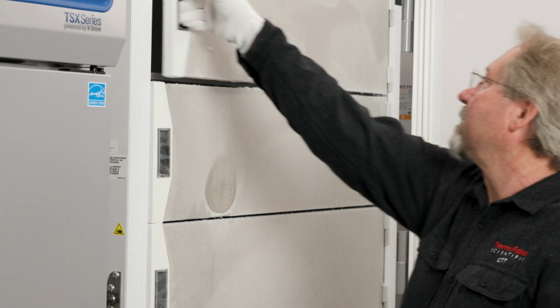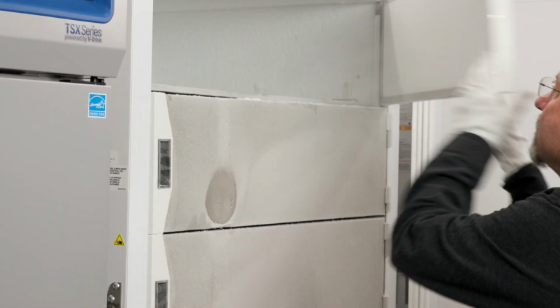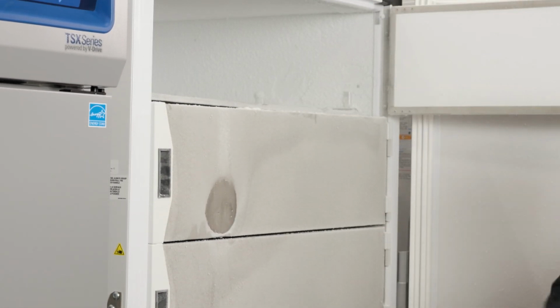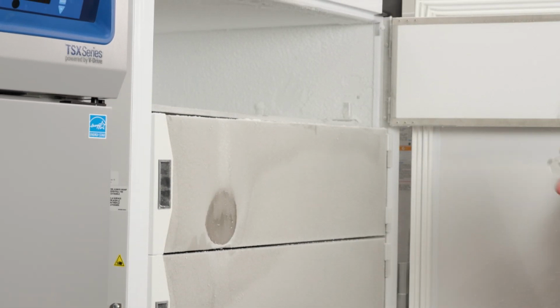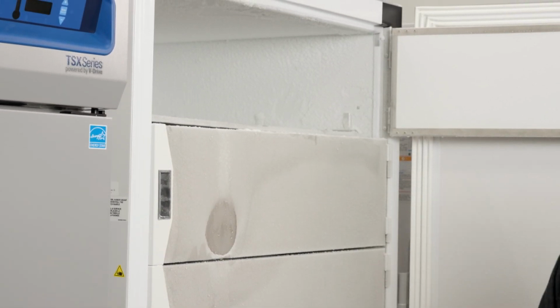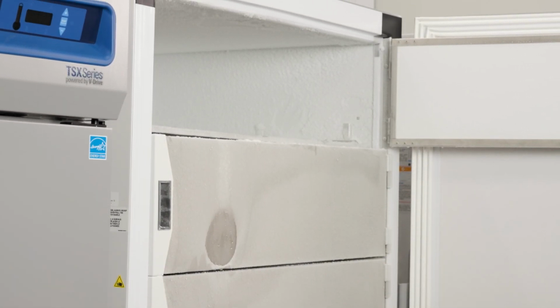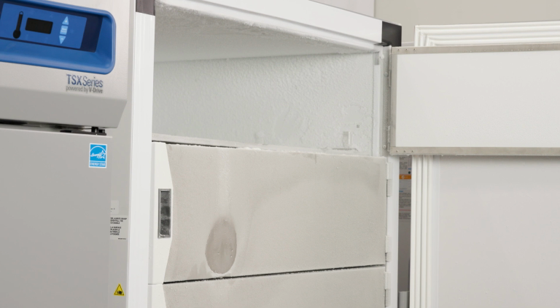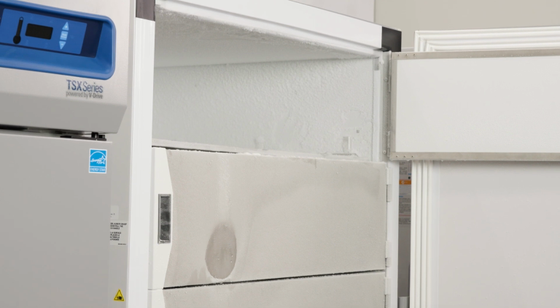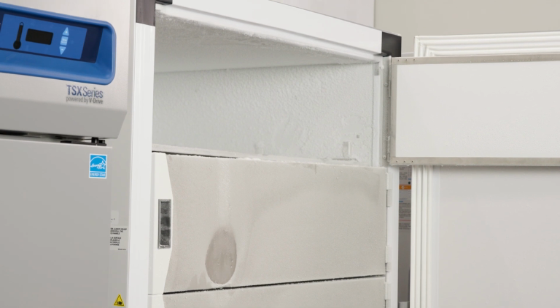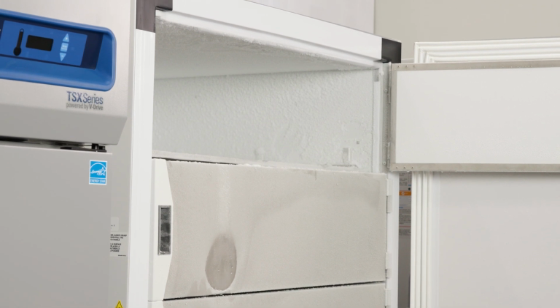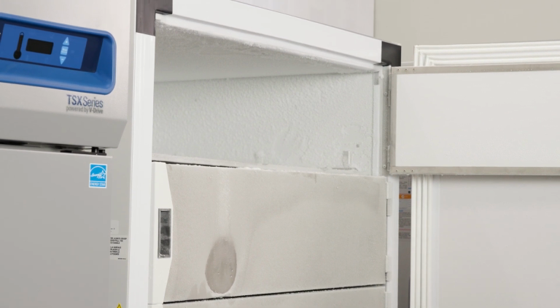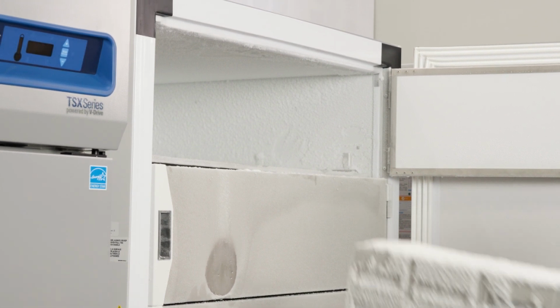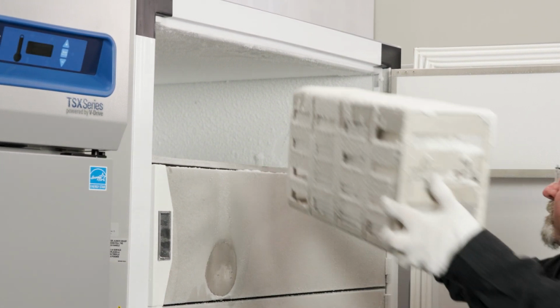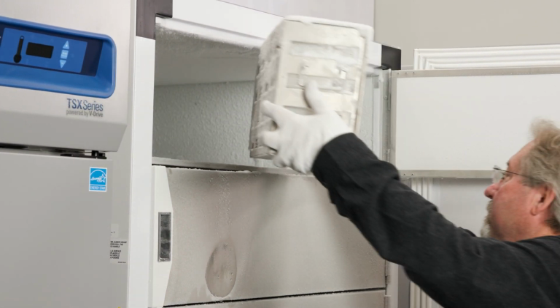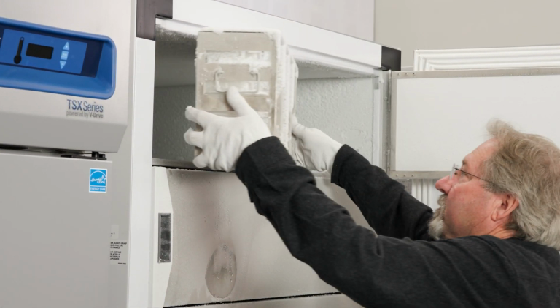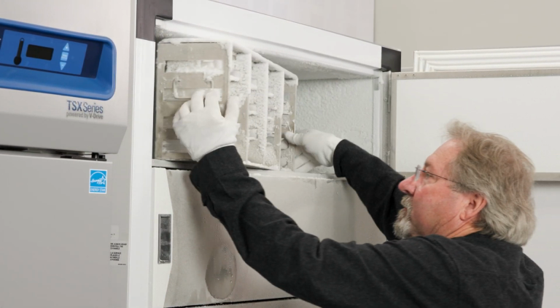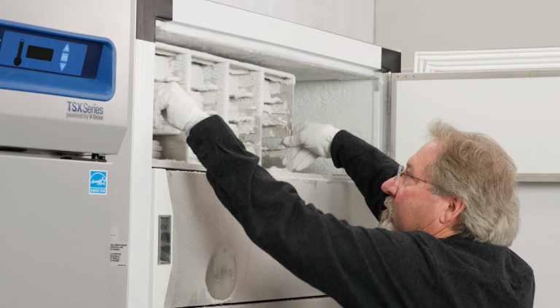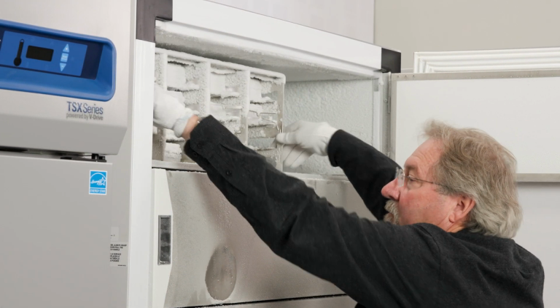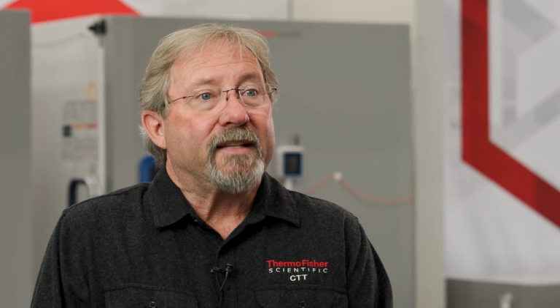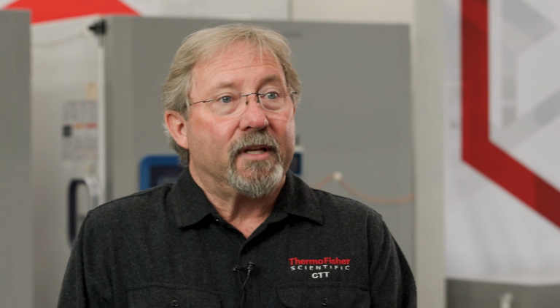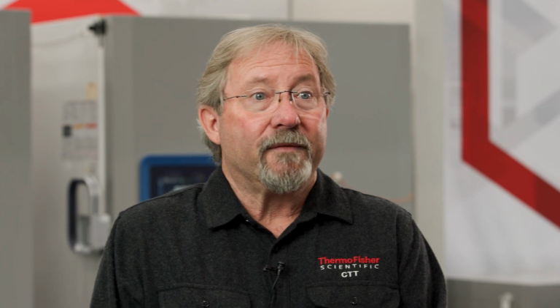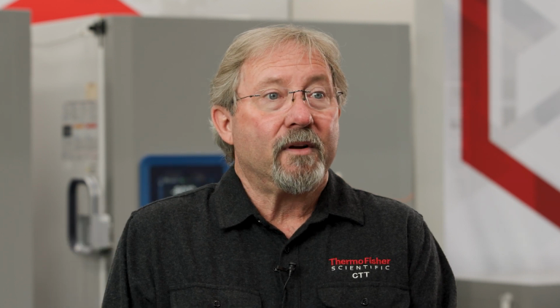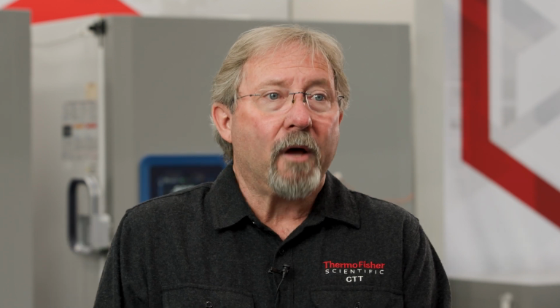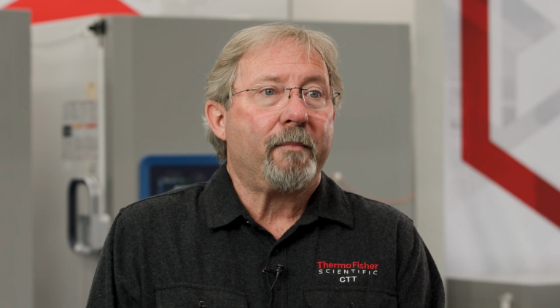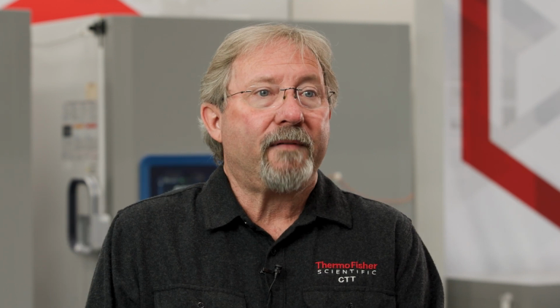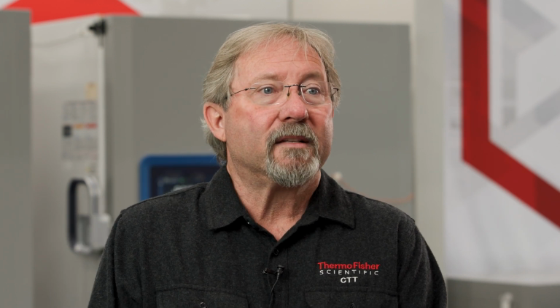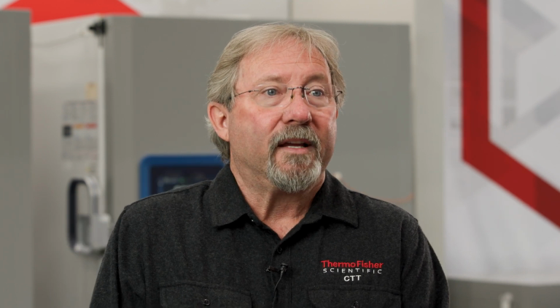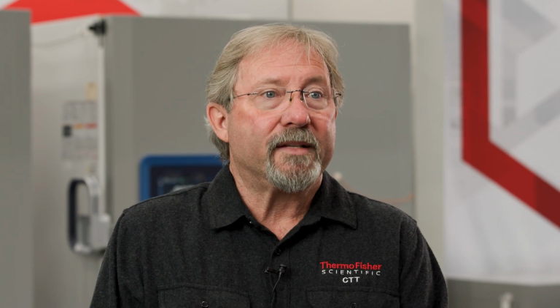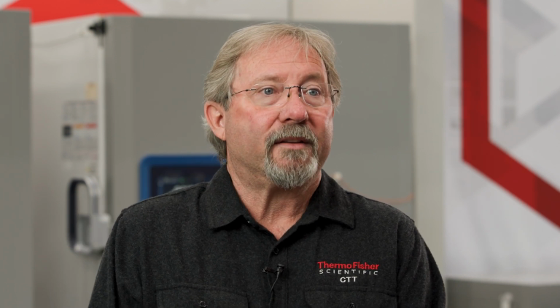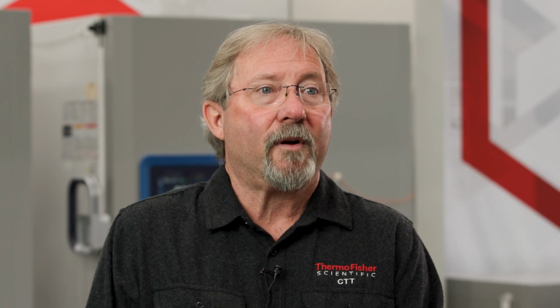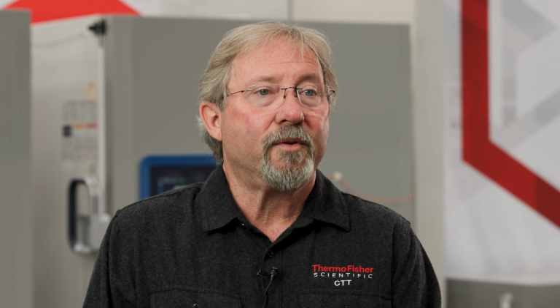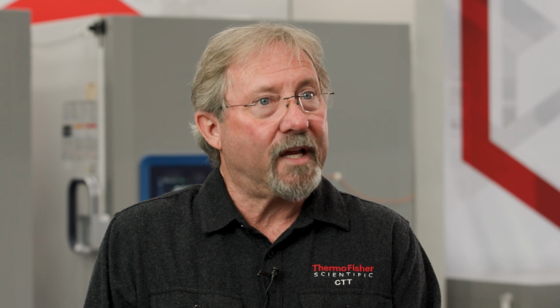Some freezers are open more than others, and the buildup of ice happens much quicker in those cases. If that's happening to your freezer, monitor the amount of ice and don't hesitate to defrost sooner than scheduled.